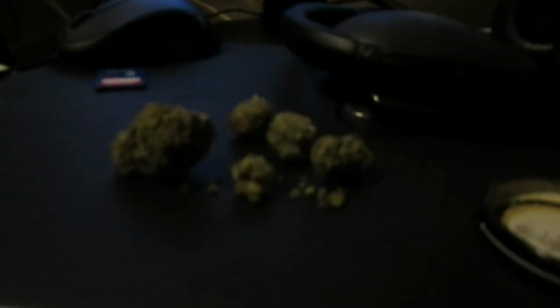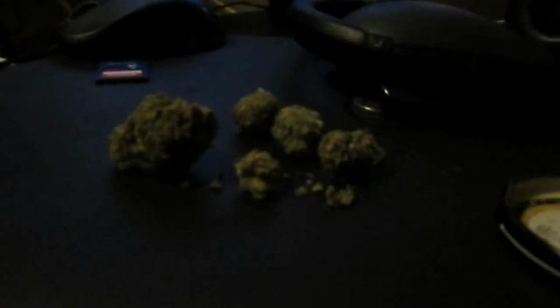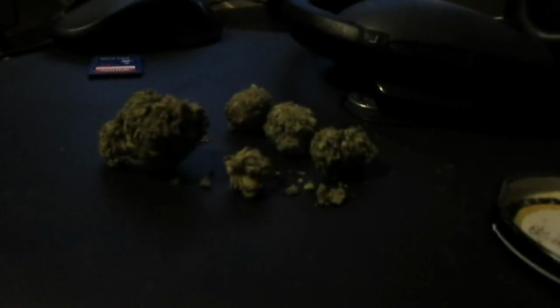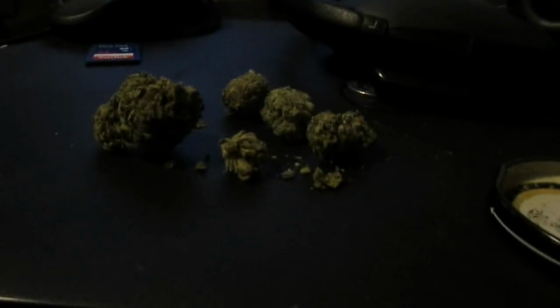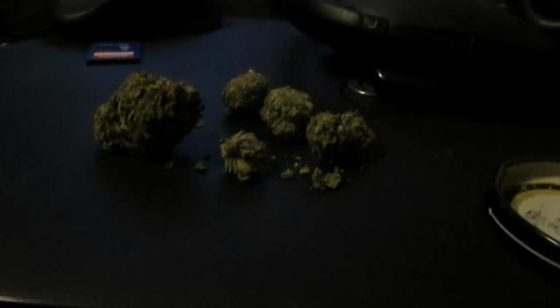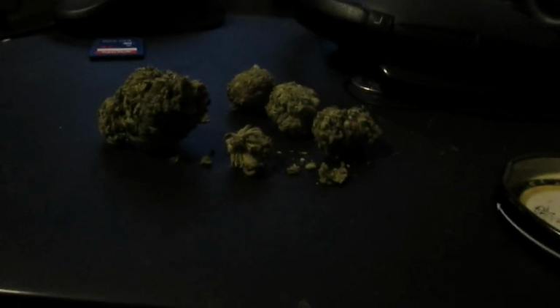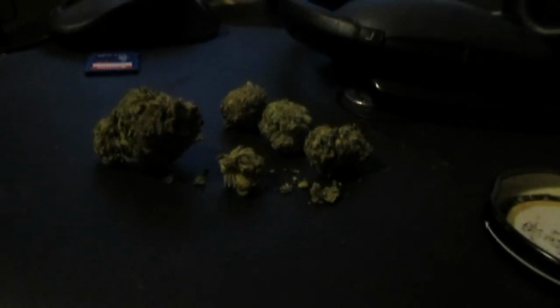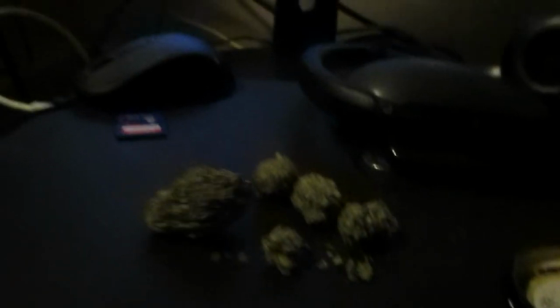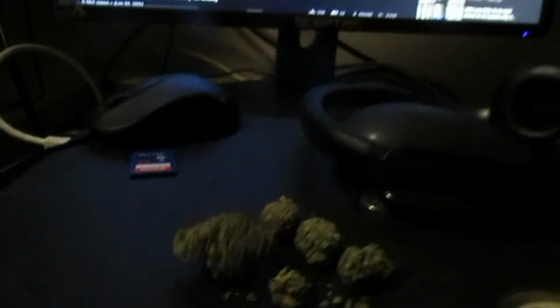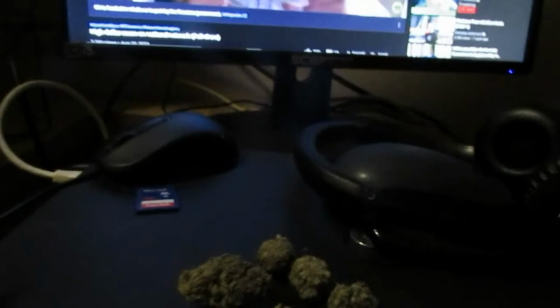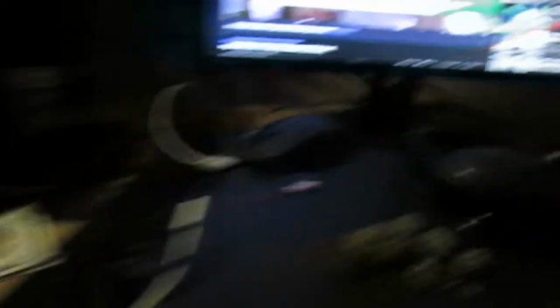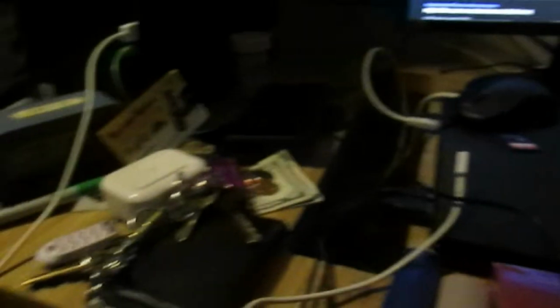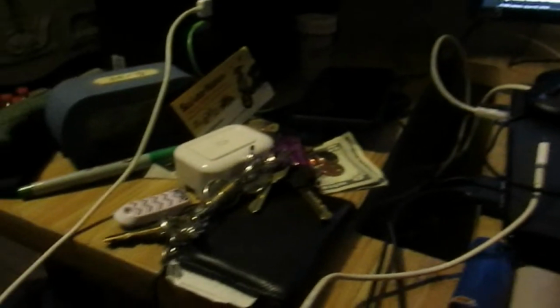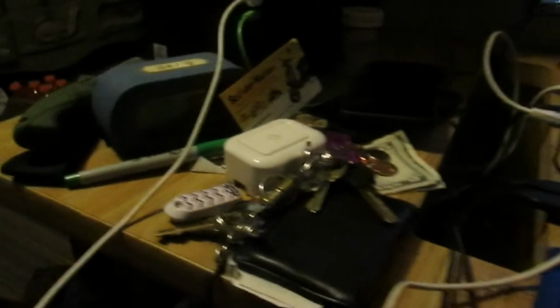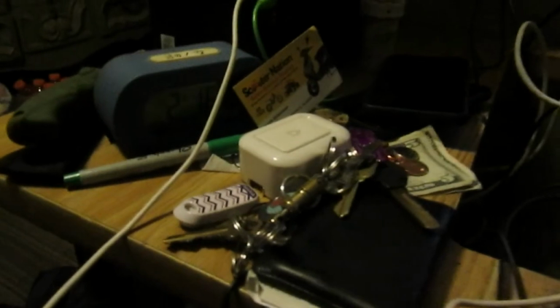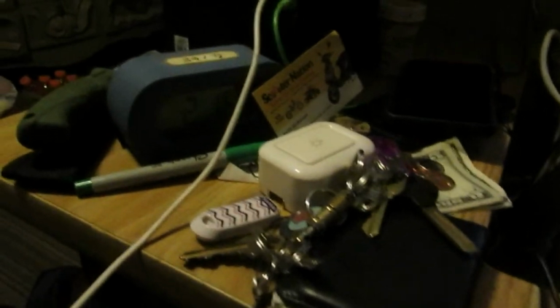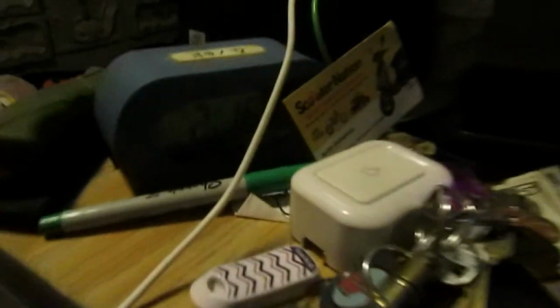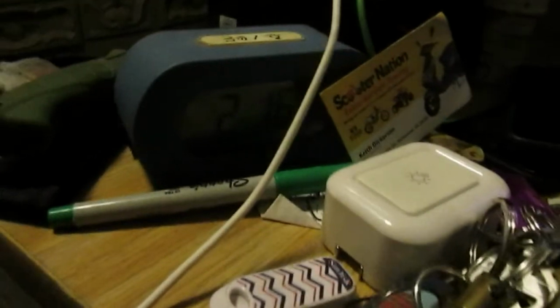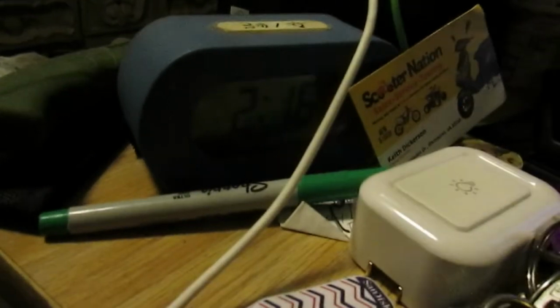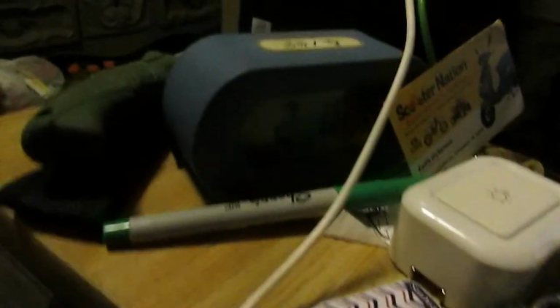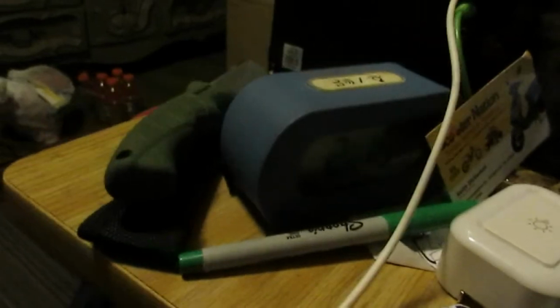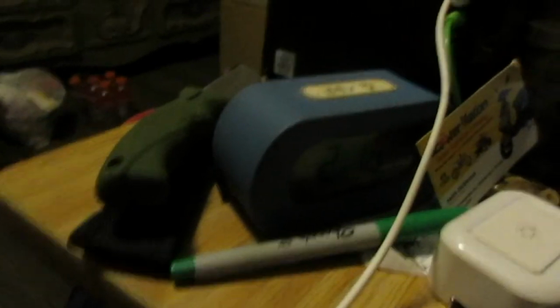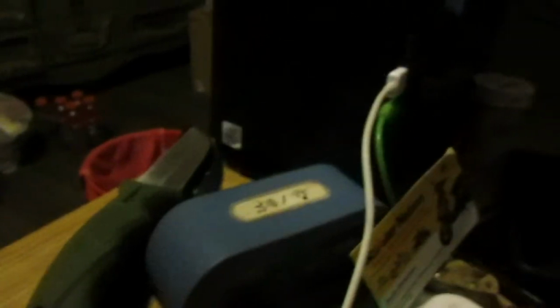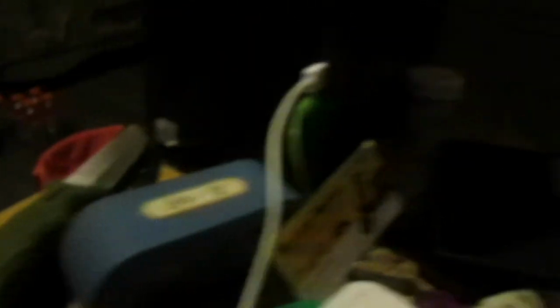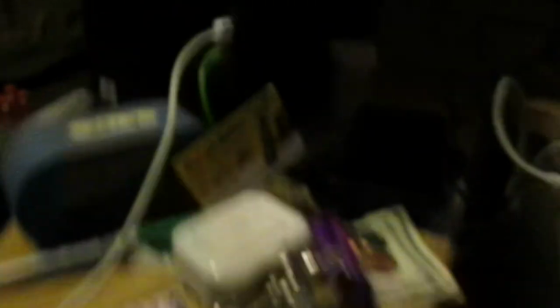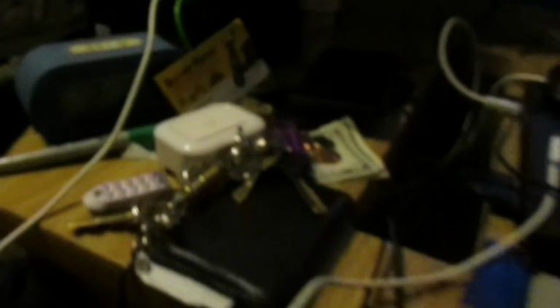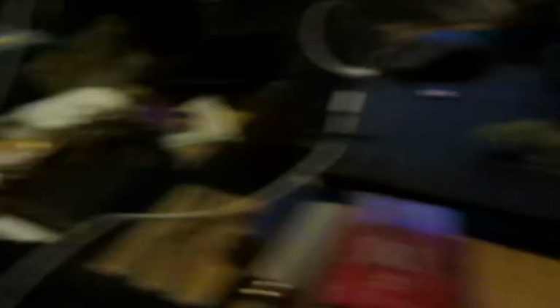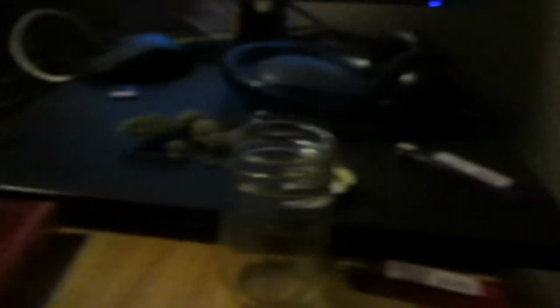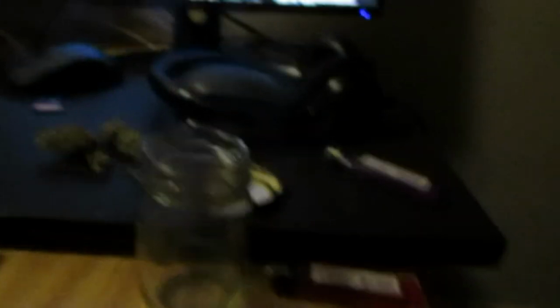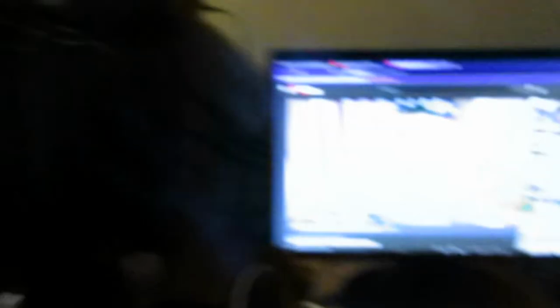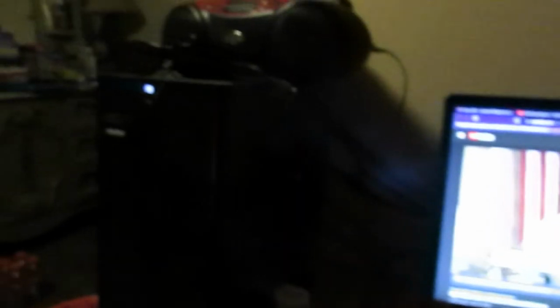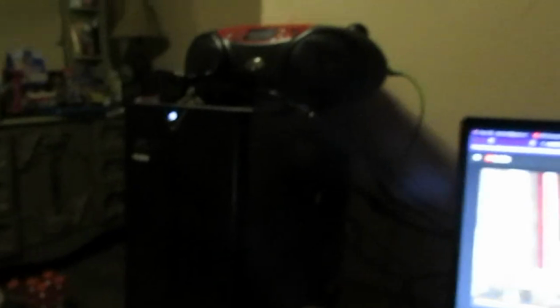Breakfast of champions, you know it. What a mess — I got to clean up my desk a little bit of clutter. 2:16 AM. Slightly cluttered desk.